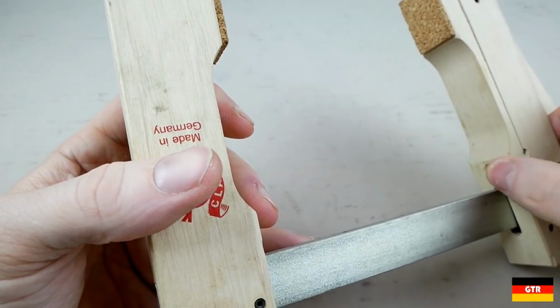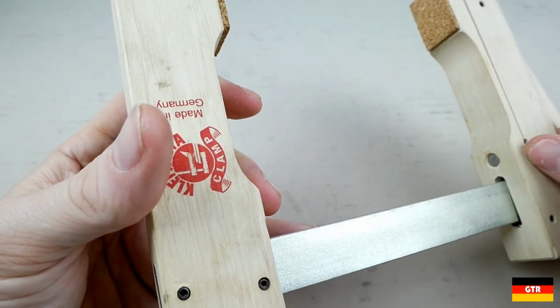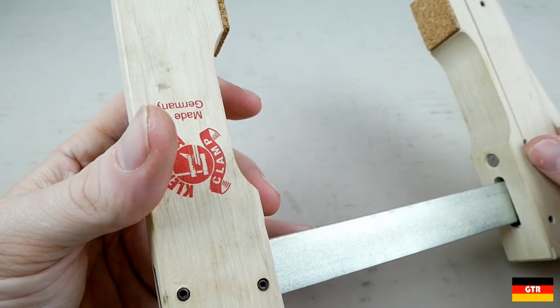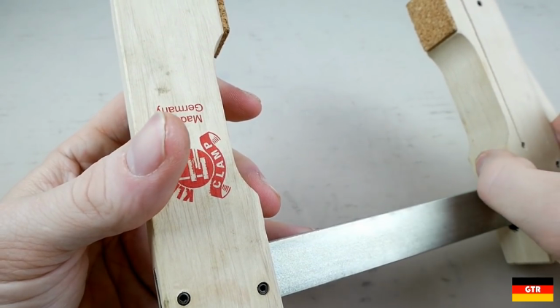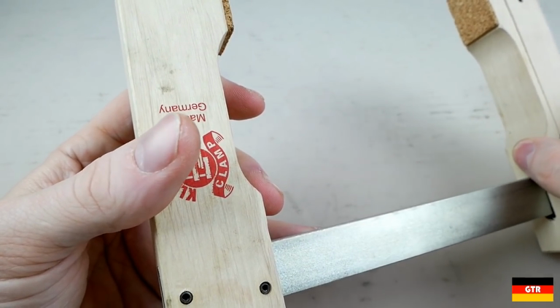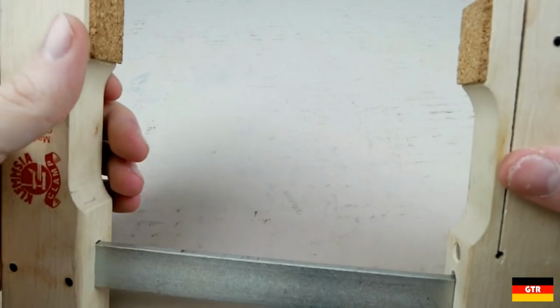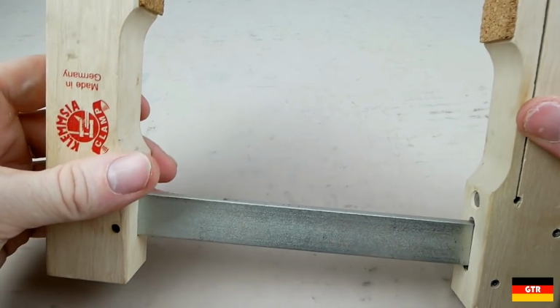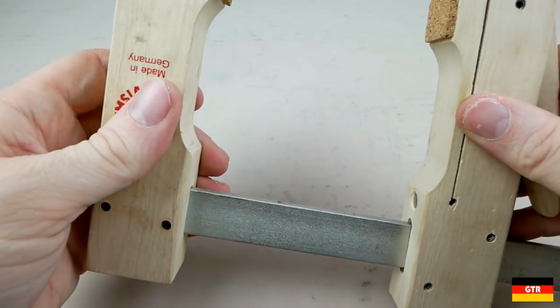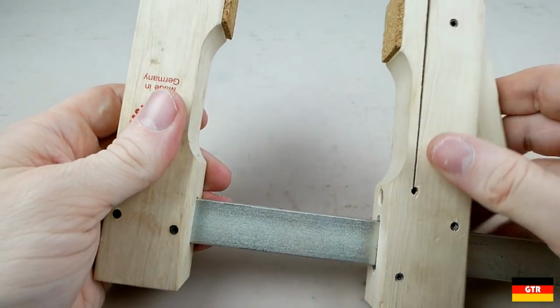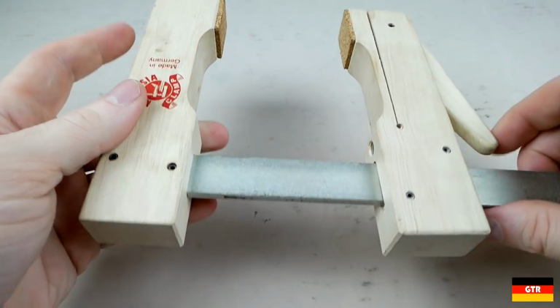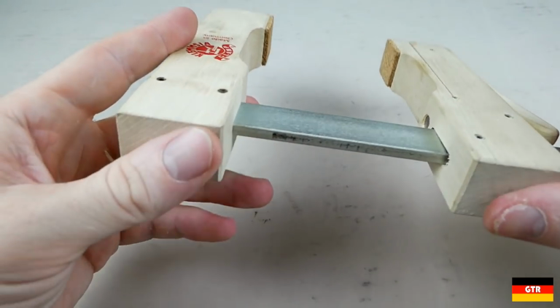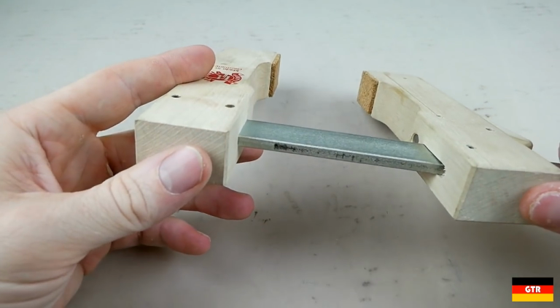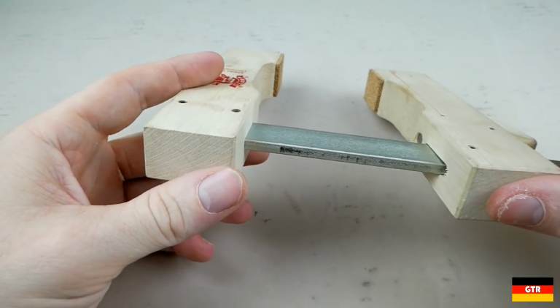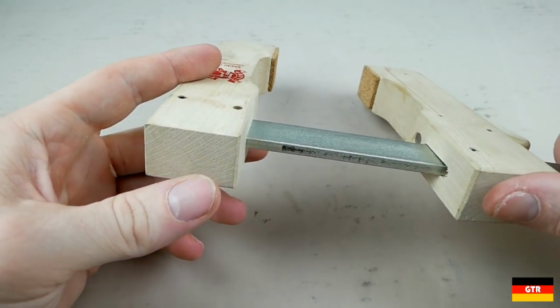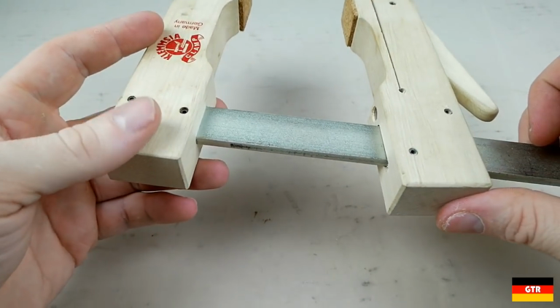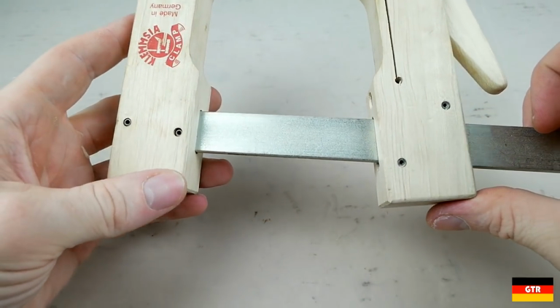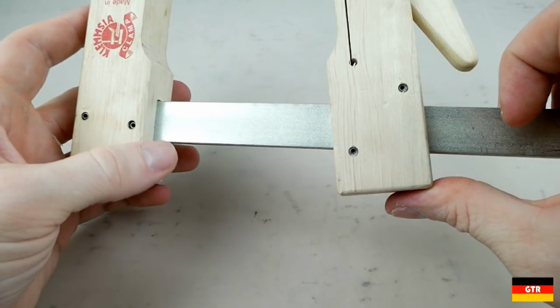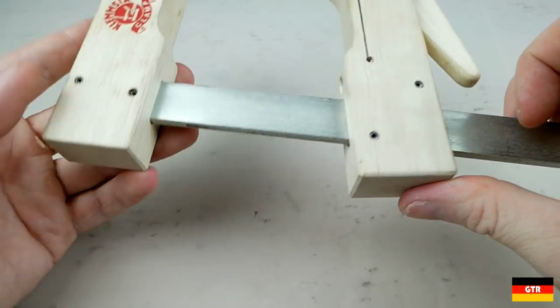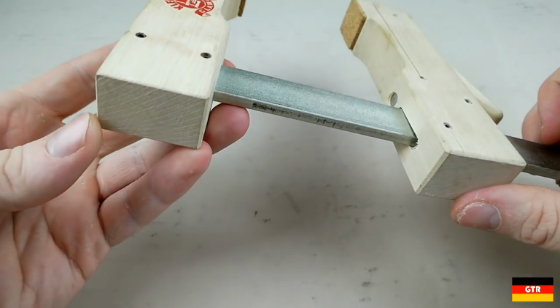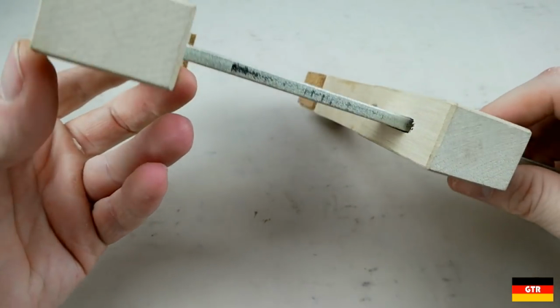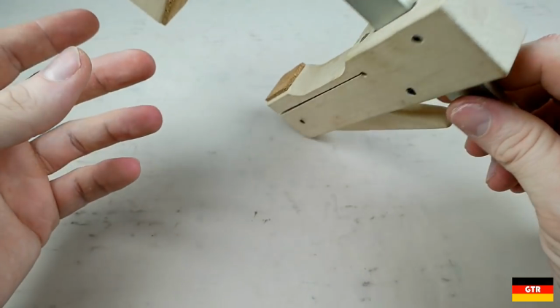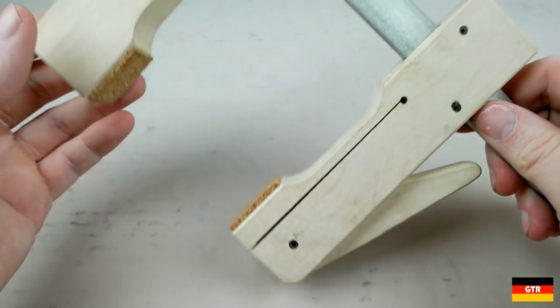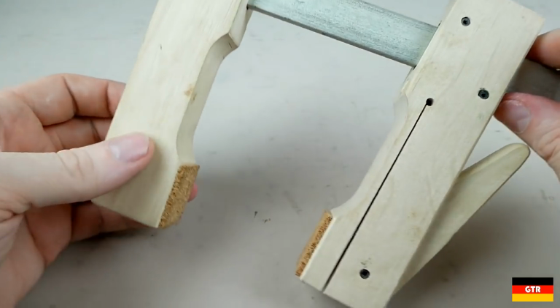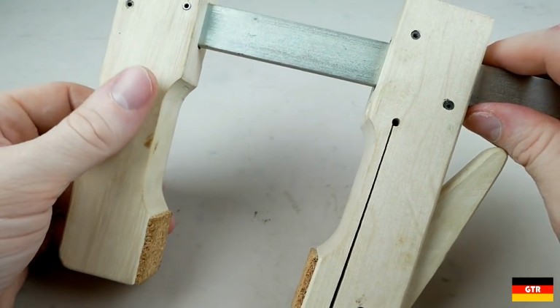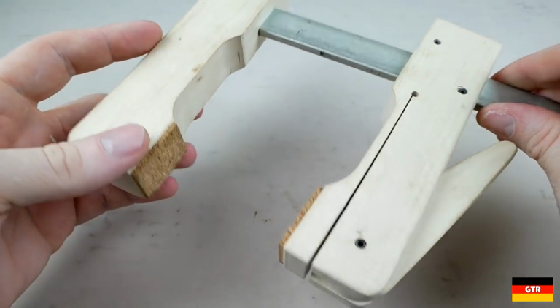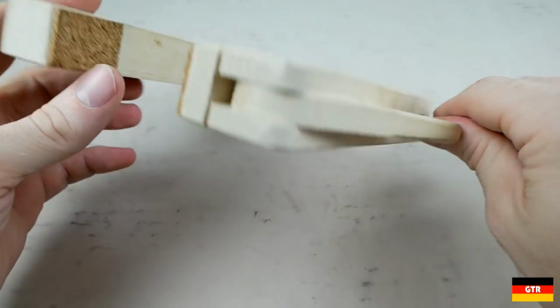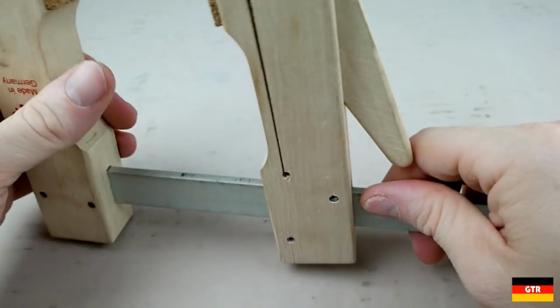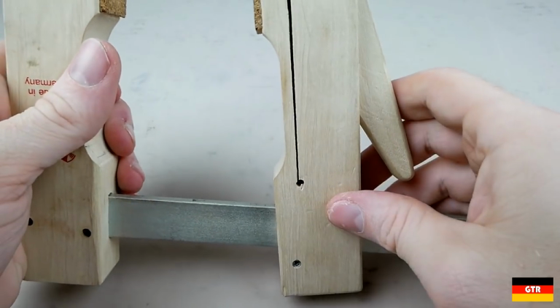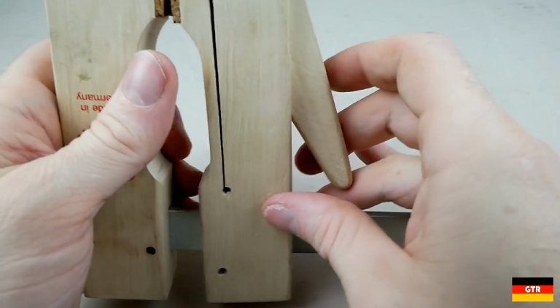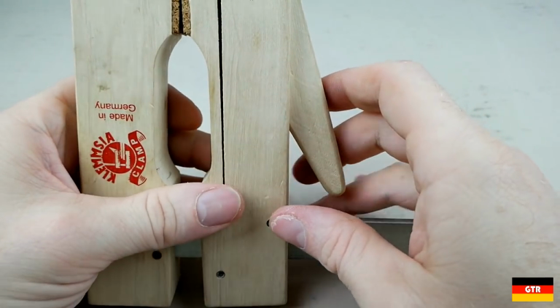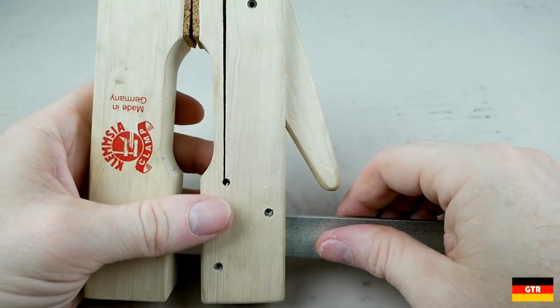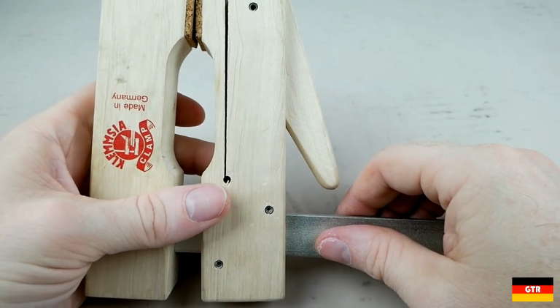Part of the reason that the Klemschia branded cam clamps have remained popular is because they are still able to competitively produce them even in the face of increasing globalization. Depending on the size, you can generally pick these up for around $20, with the larger sizes commanding a bit more of course.